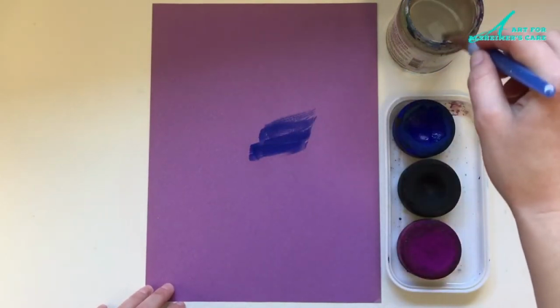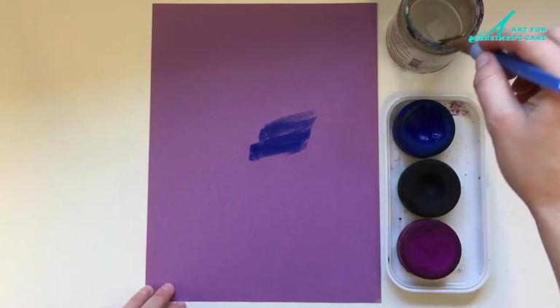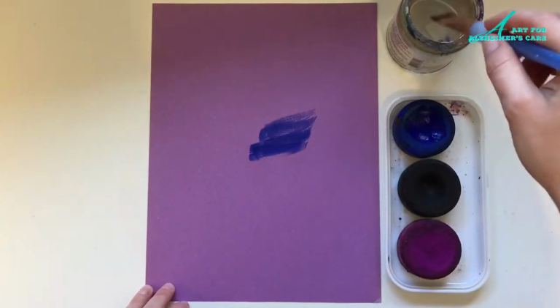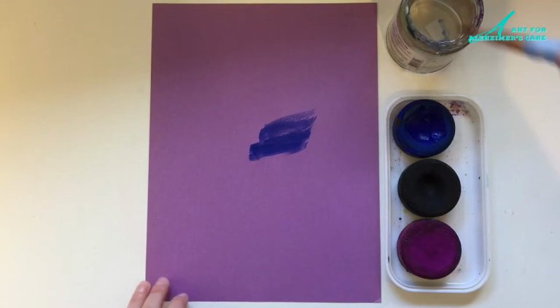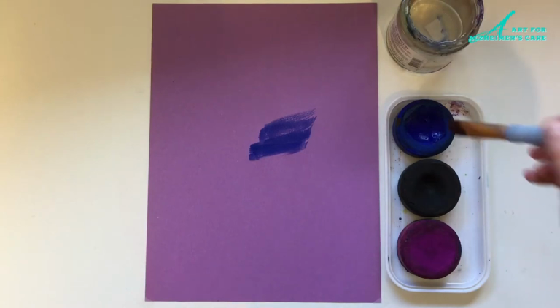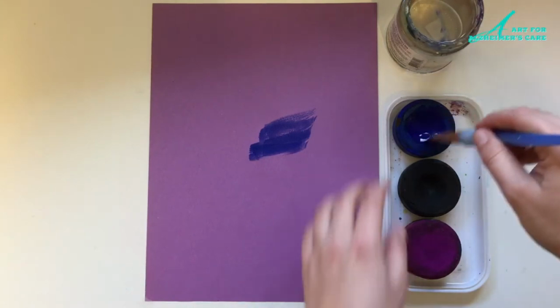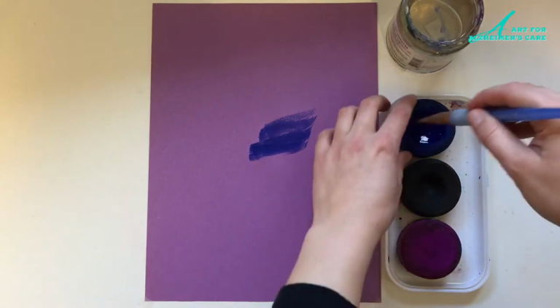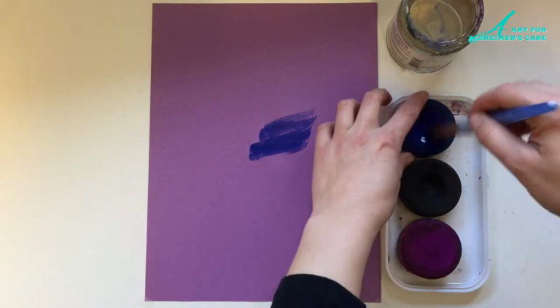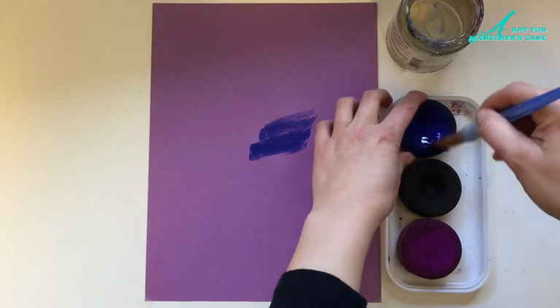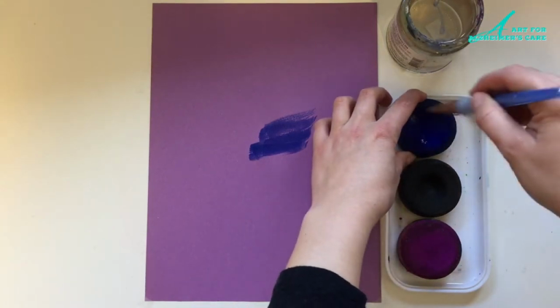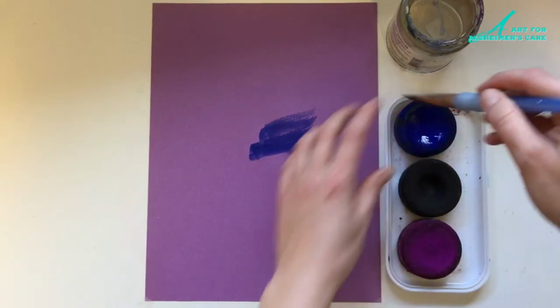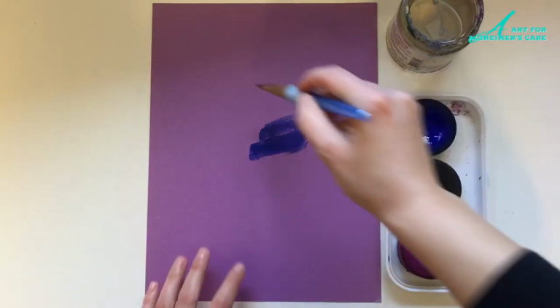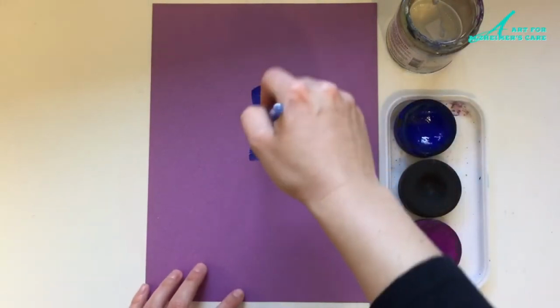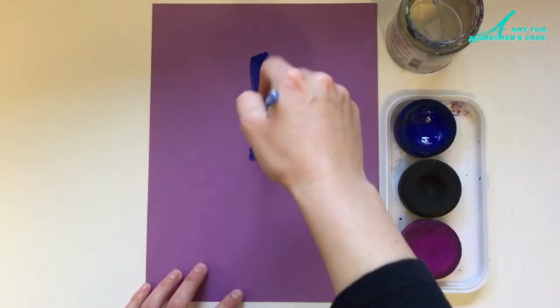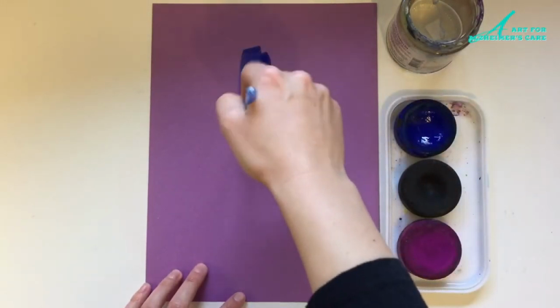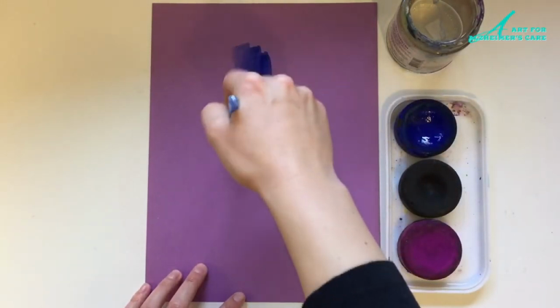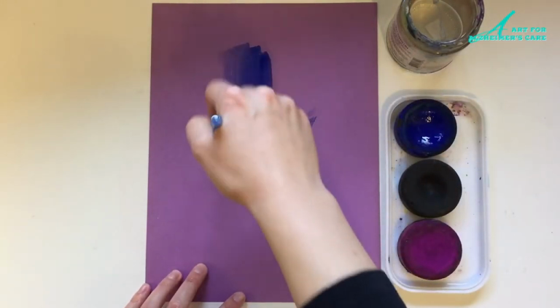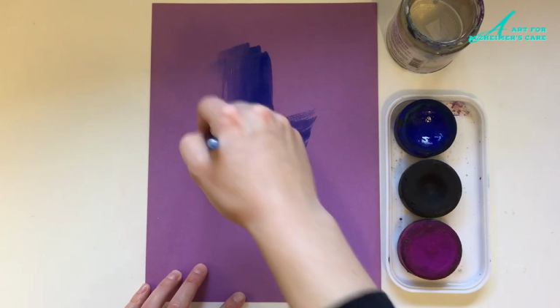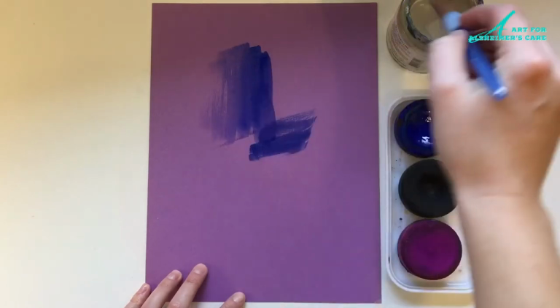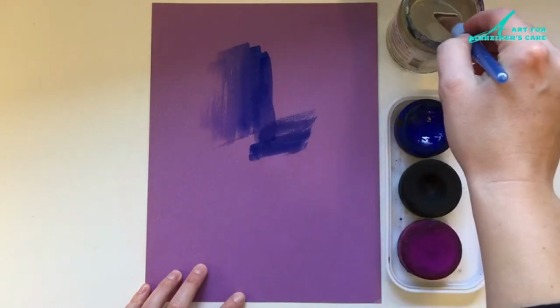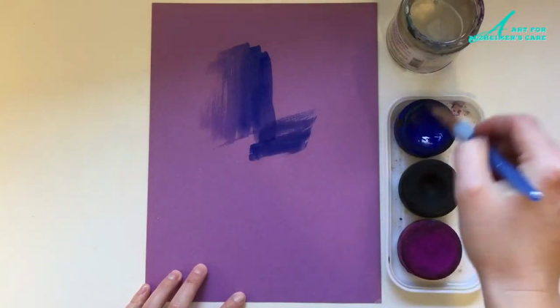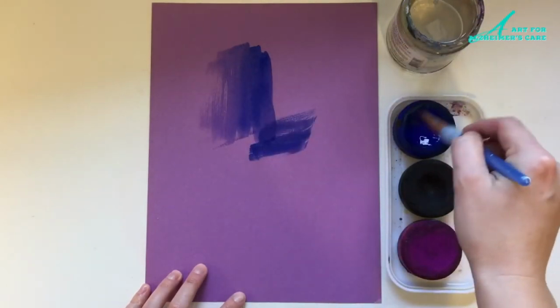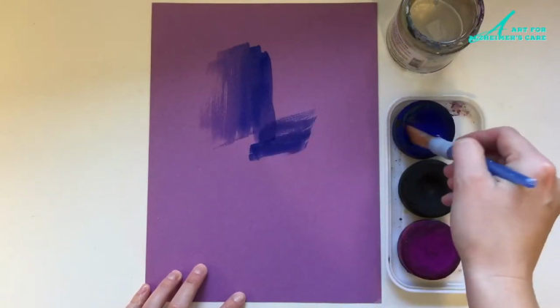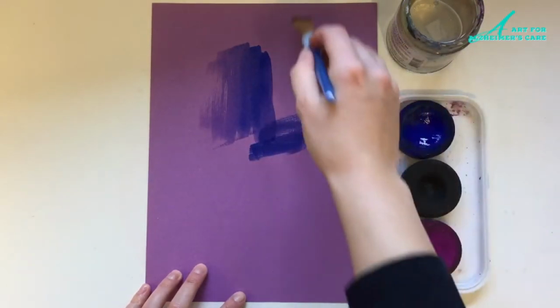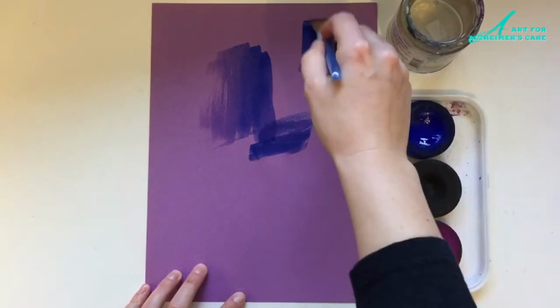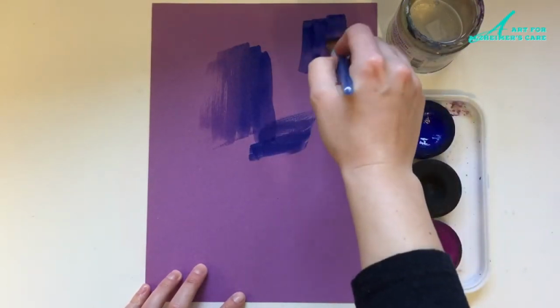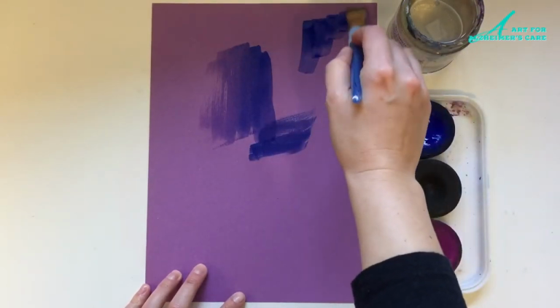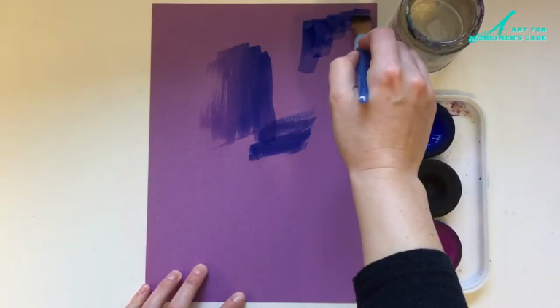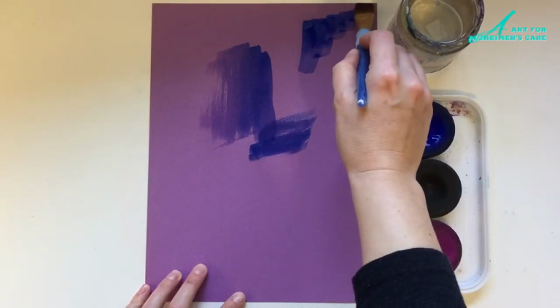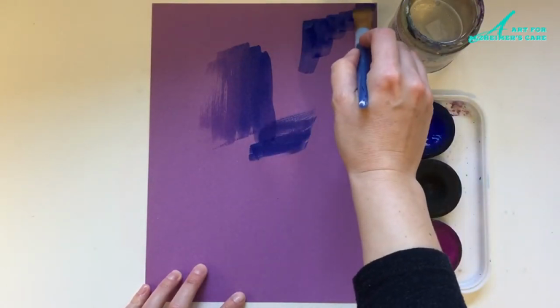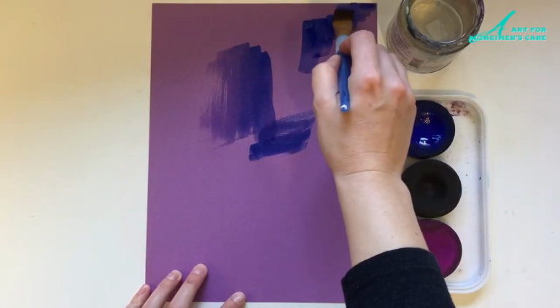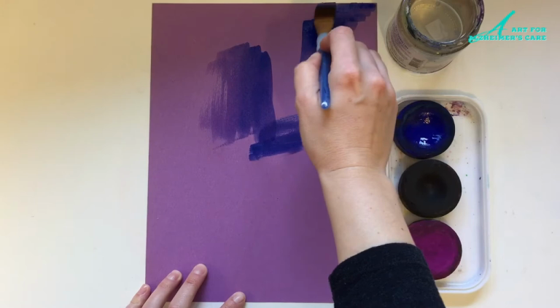You could probably use blue paper for this or black paper. I wanted to use black paper but my construction paper pad didn't have any black in it, so I chose purple.